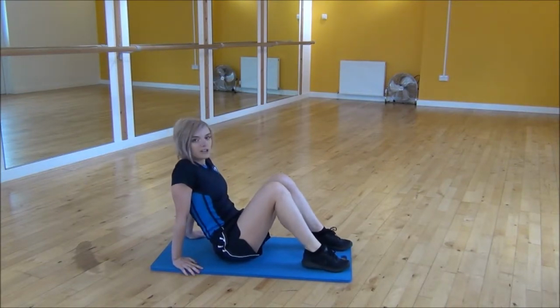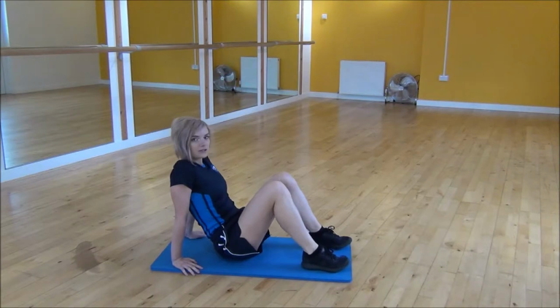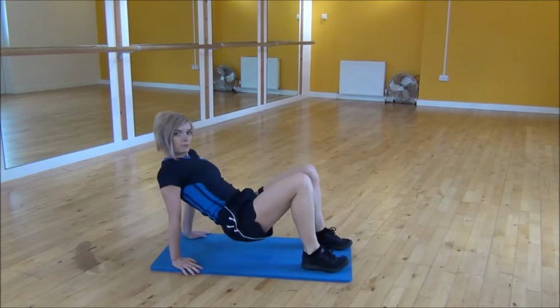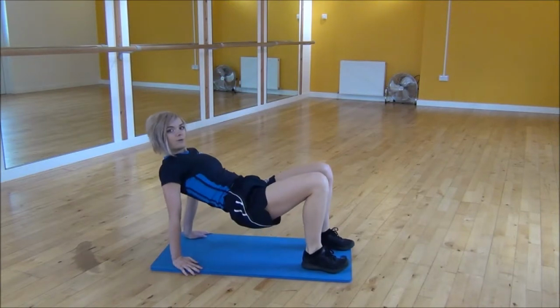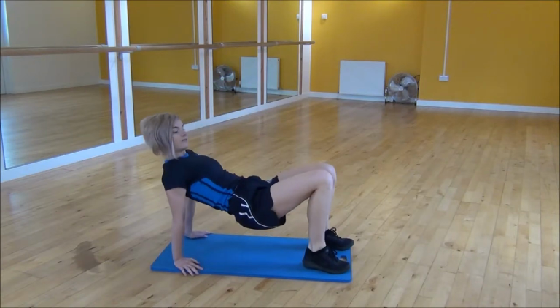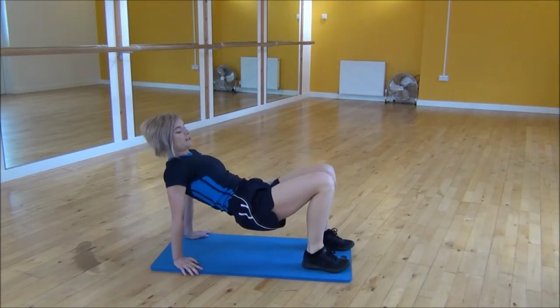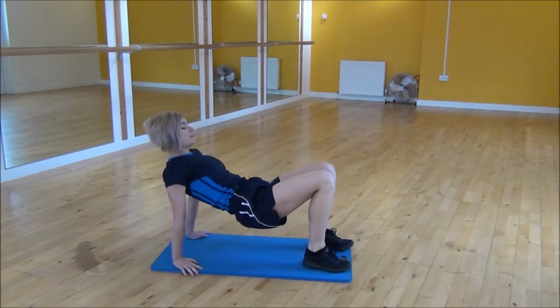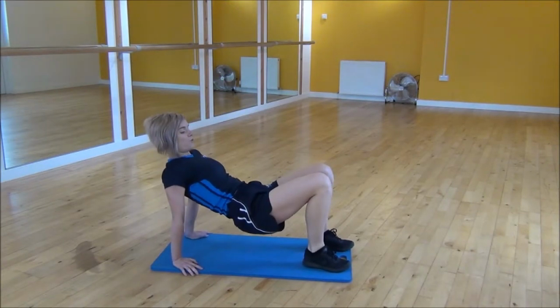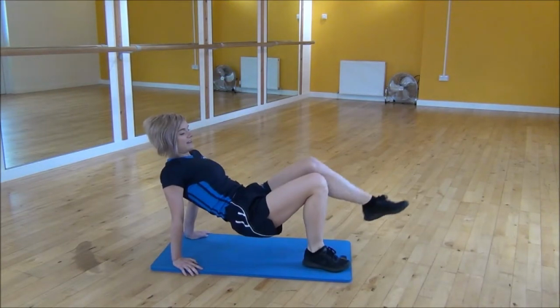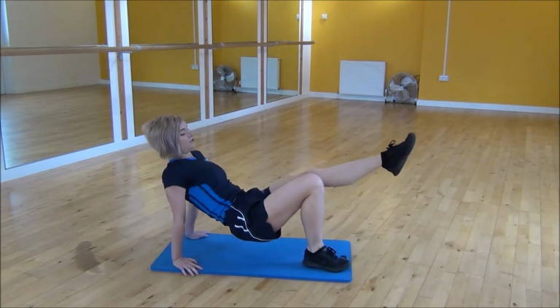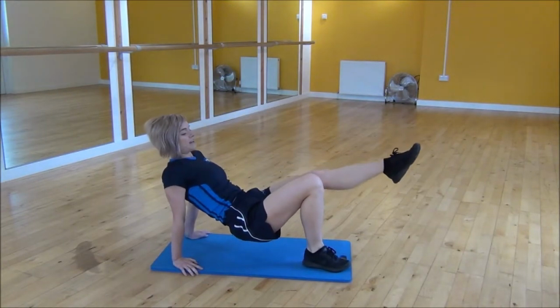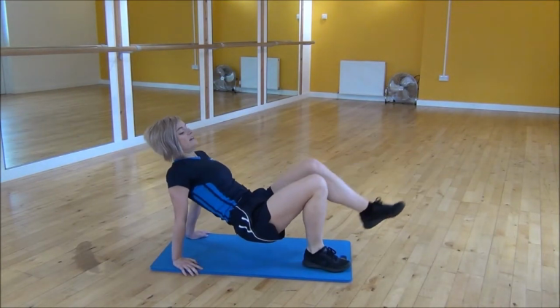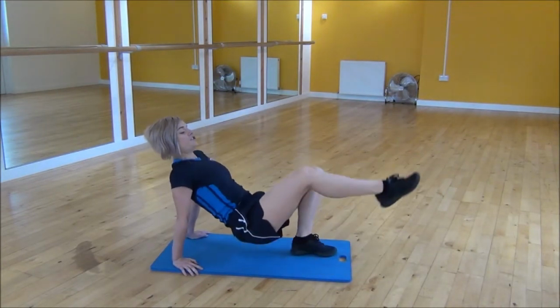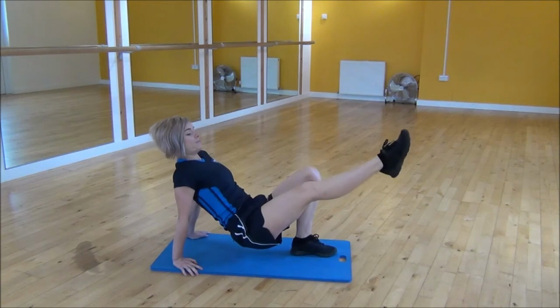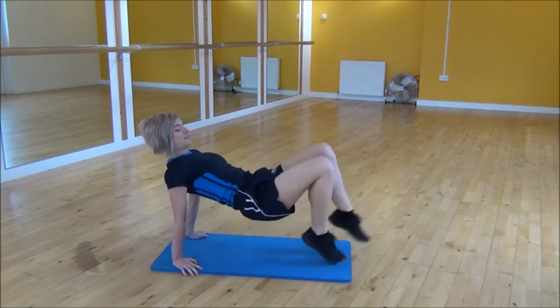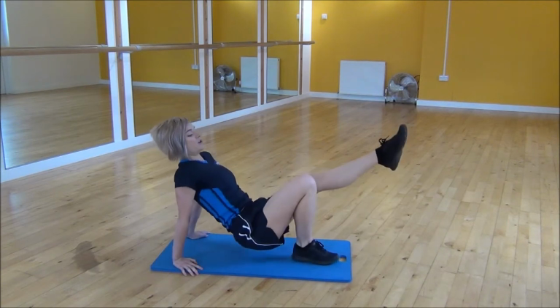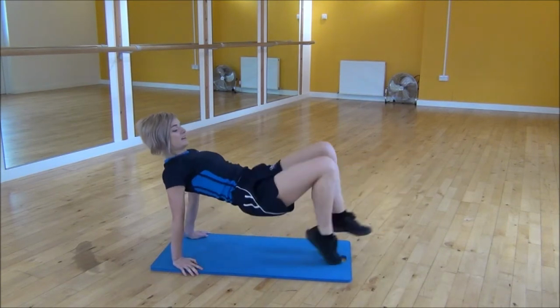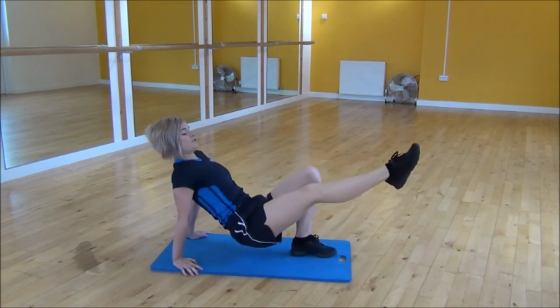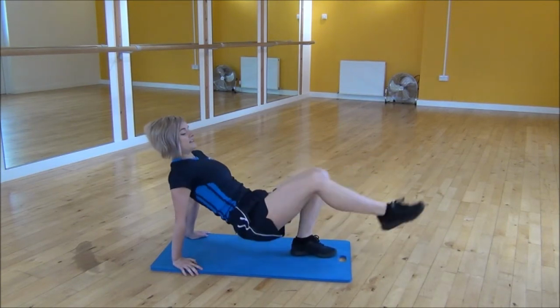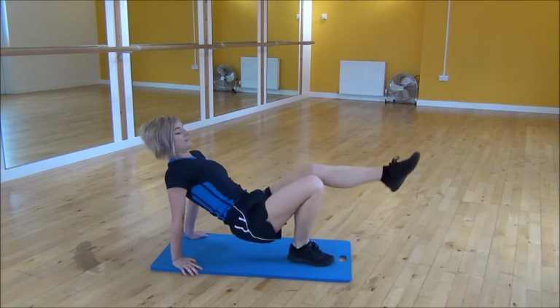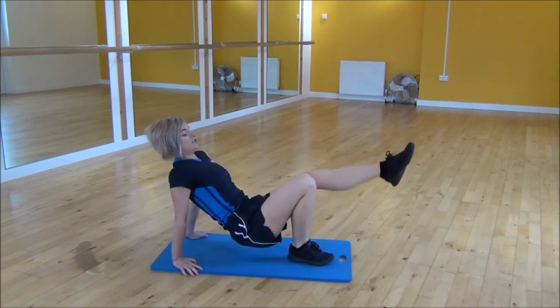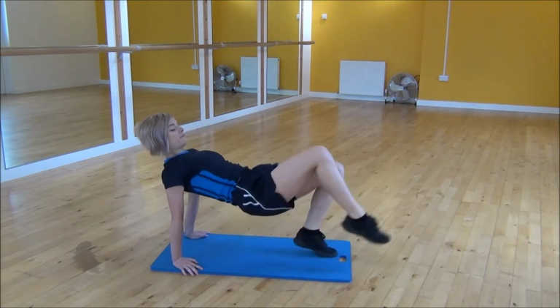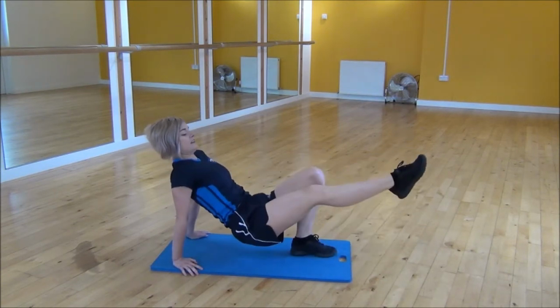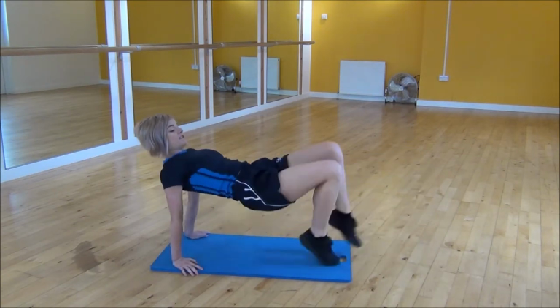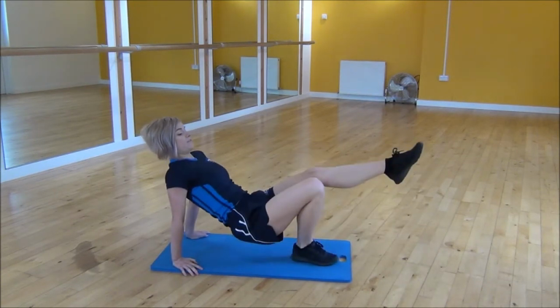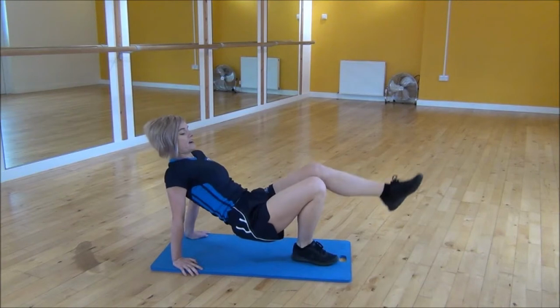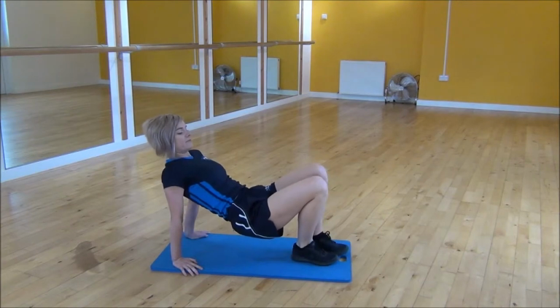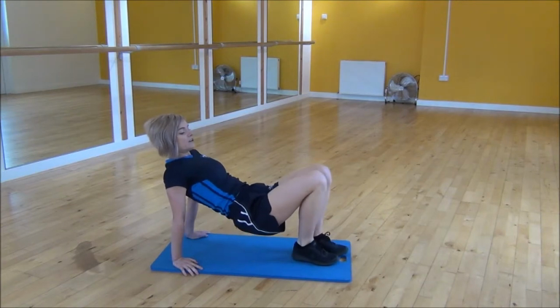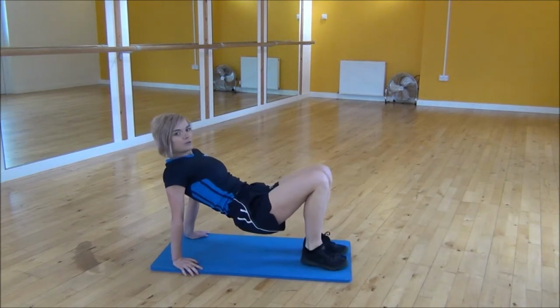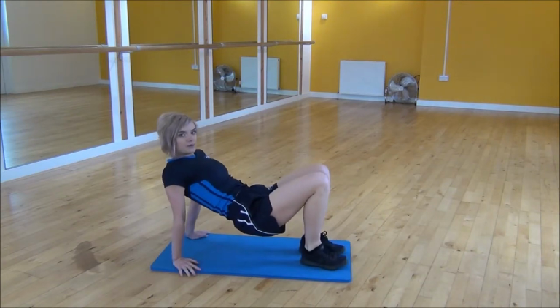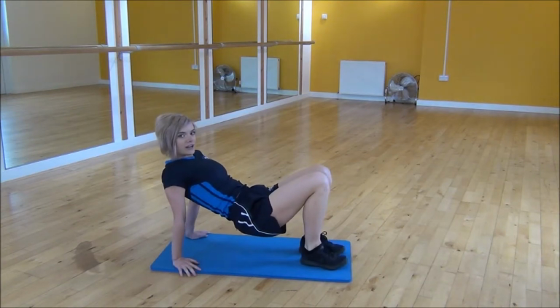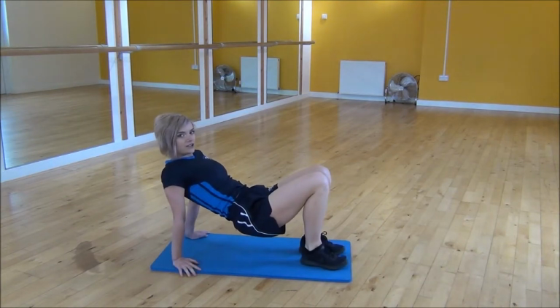From there you're just going to lift your bum up off of the floor. Put one leg out straight and then jump to swap, straightening that leg each time, keeping your hips up high.